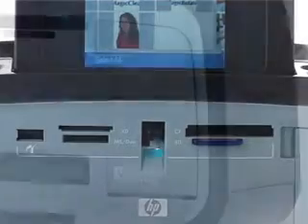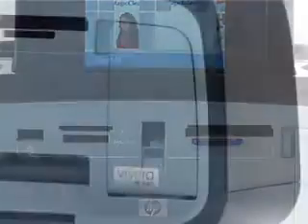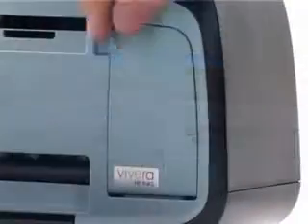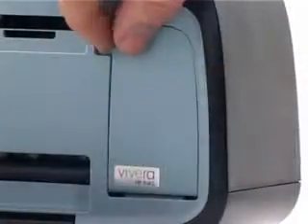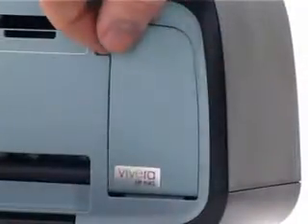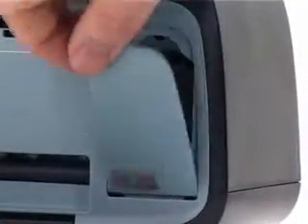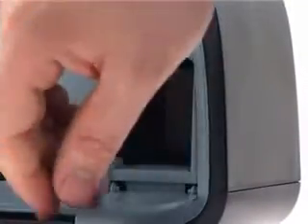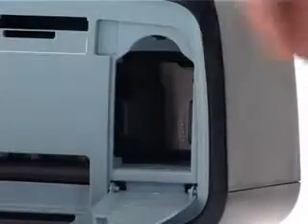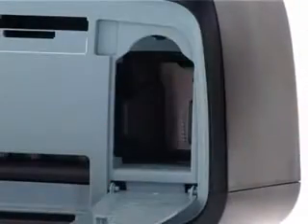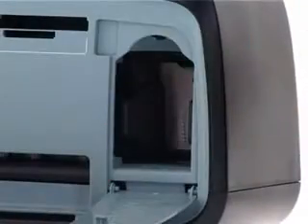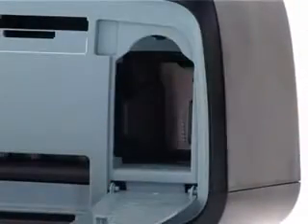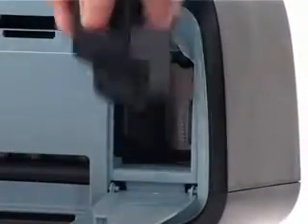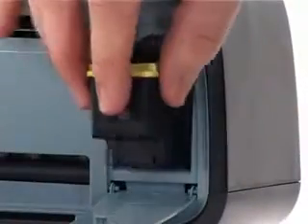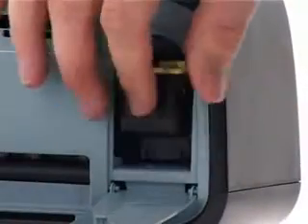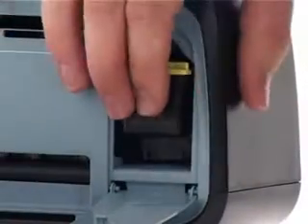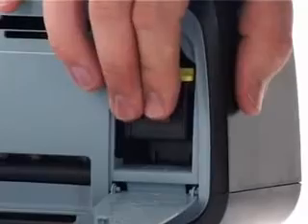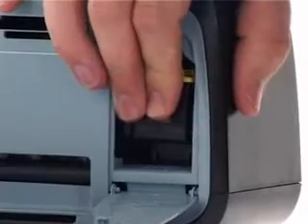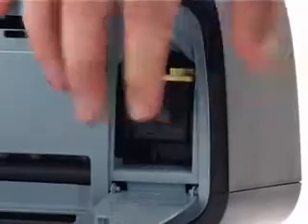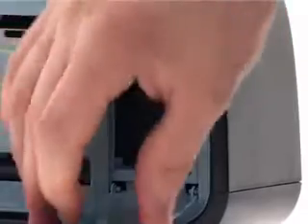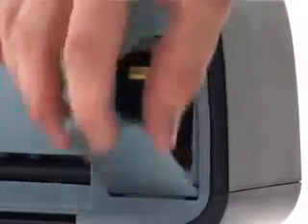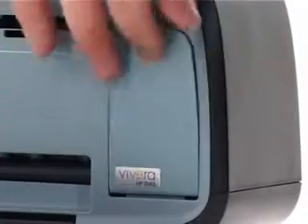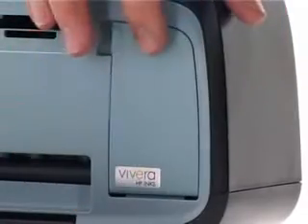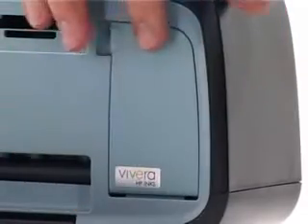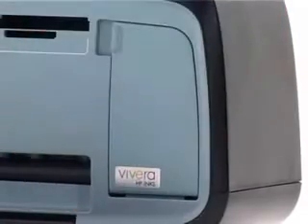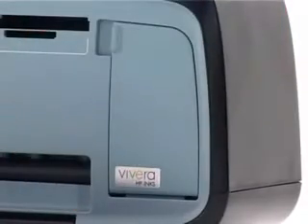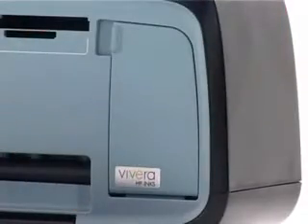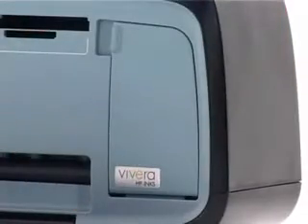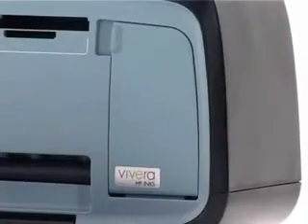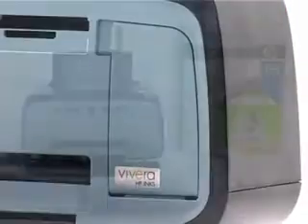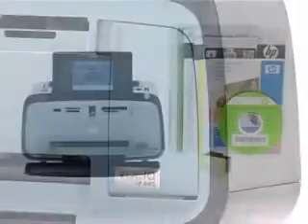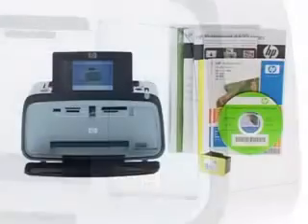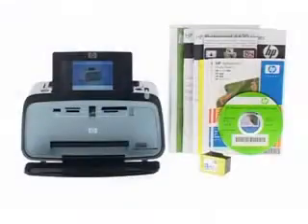And with HP Photo Paper and inks, you can be assured of professional quality, fade-resistant photos that keep your memories as fresh as the day you printed them, and that last for generations to come.